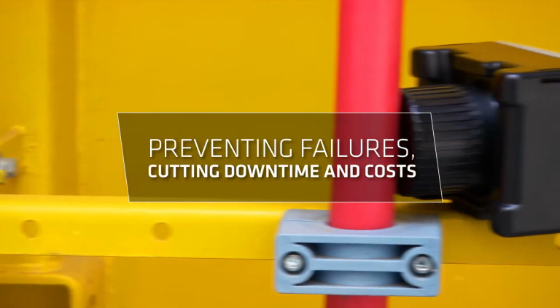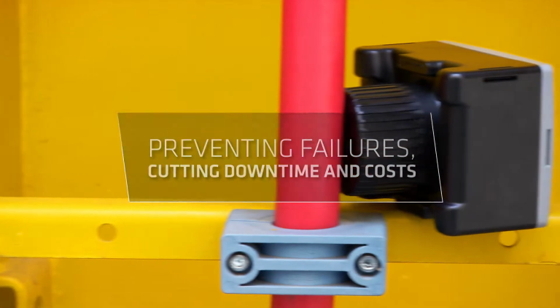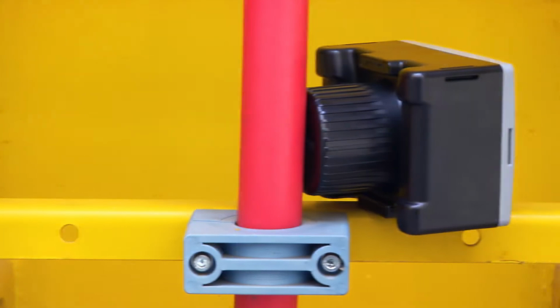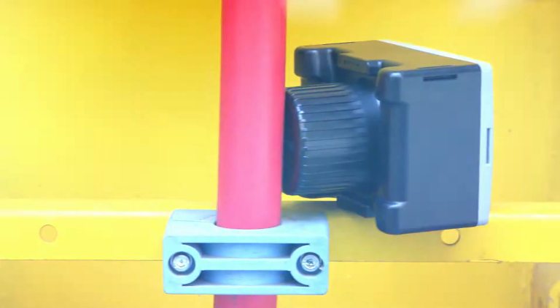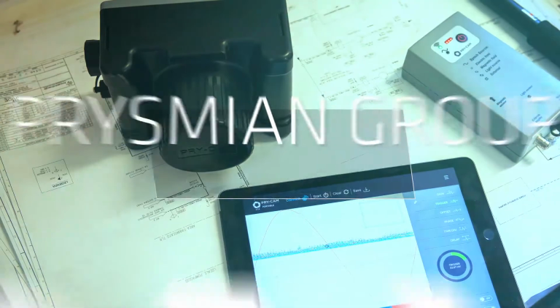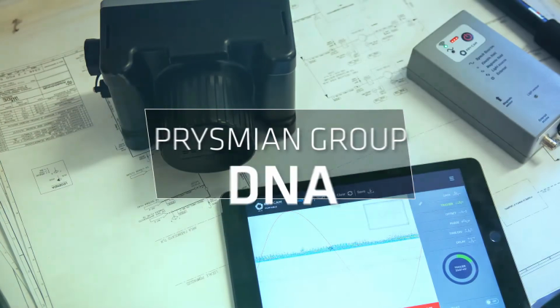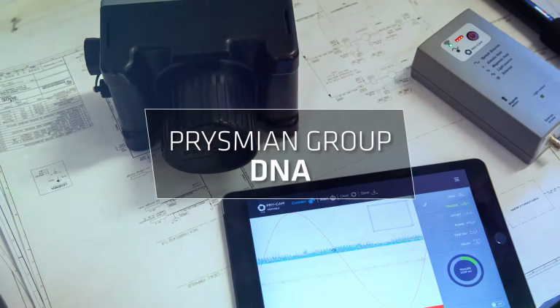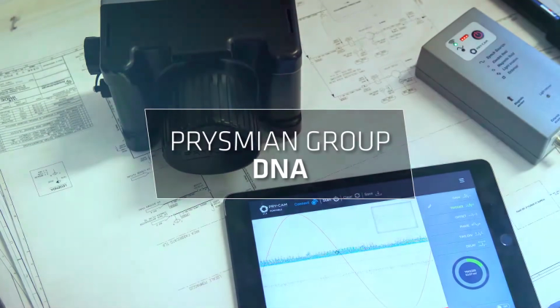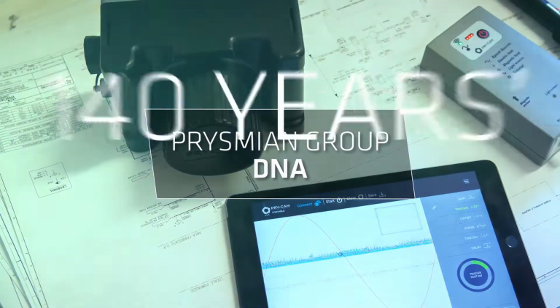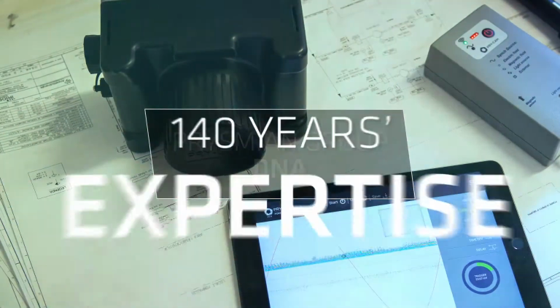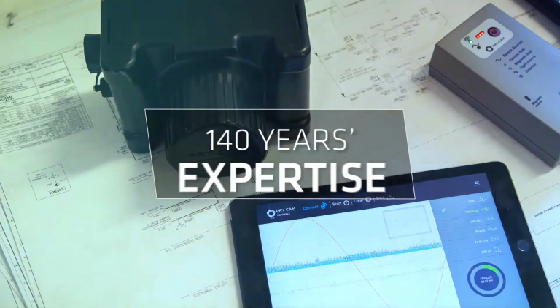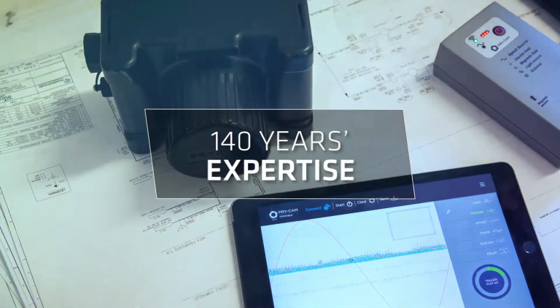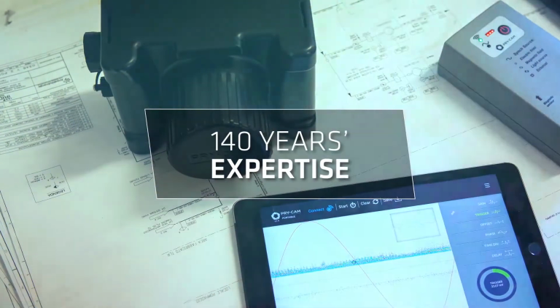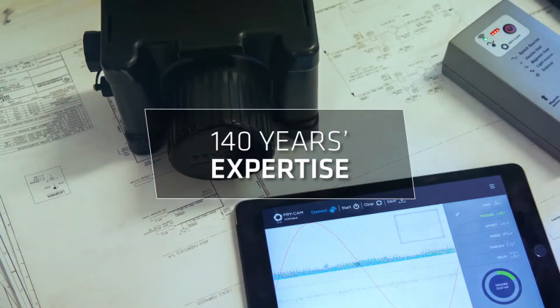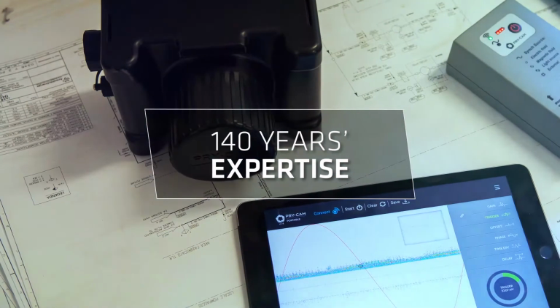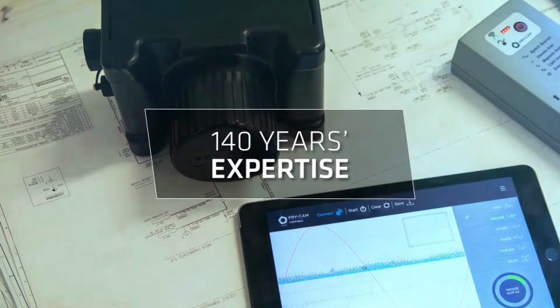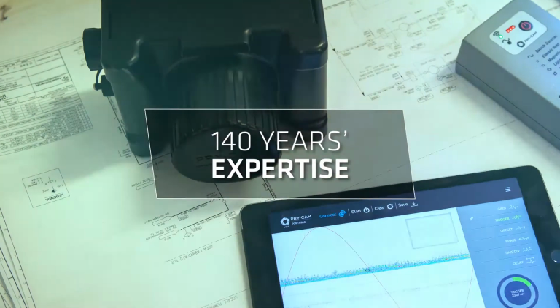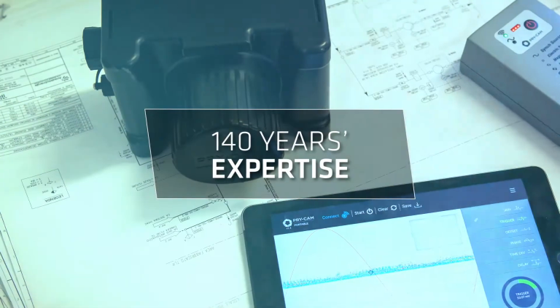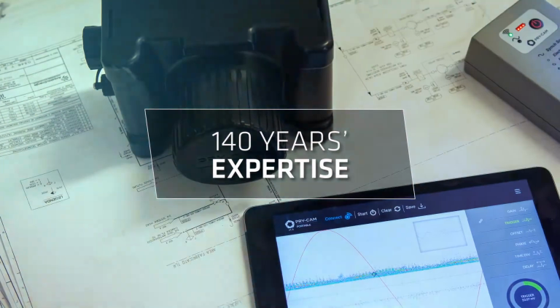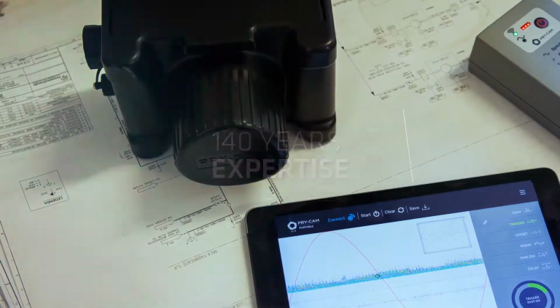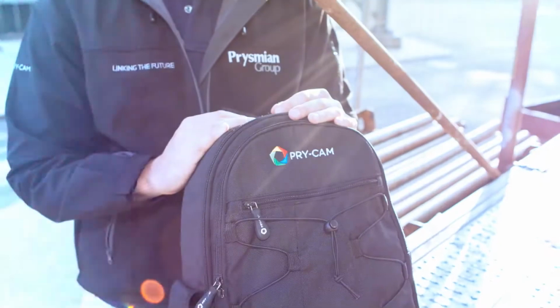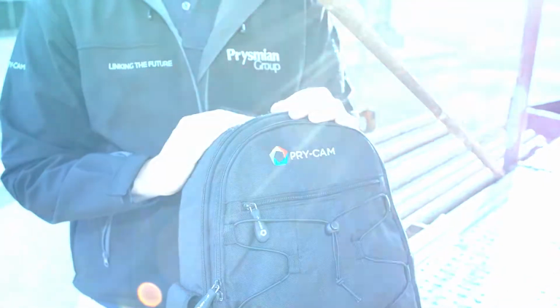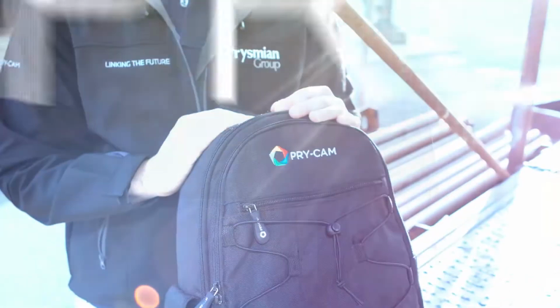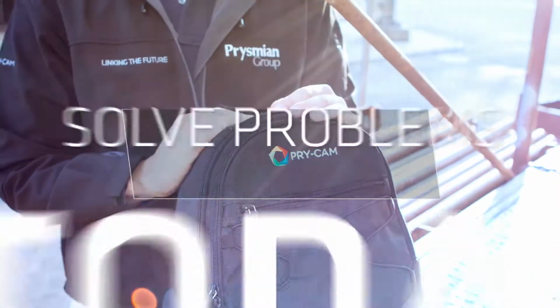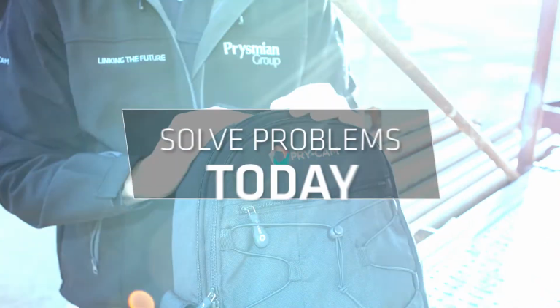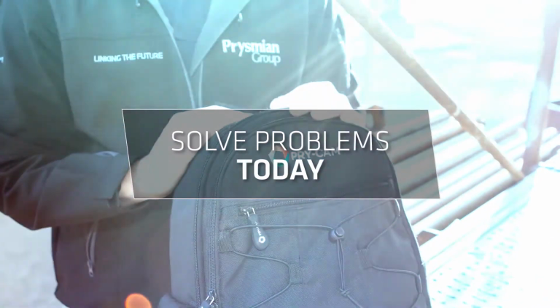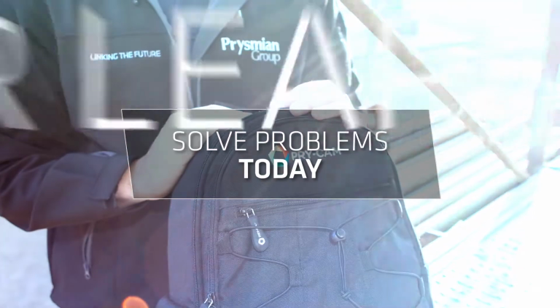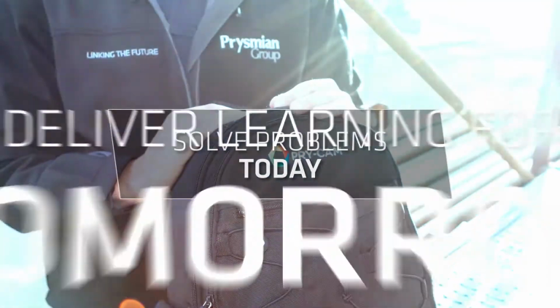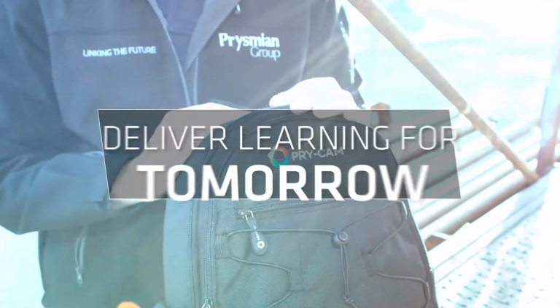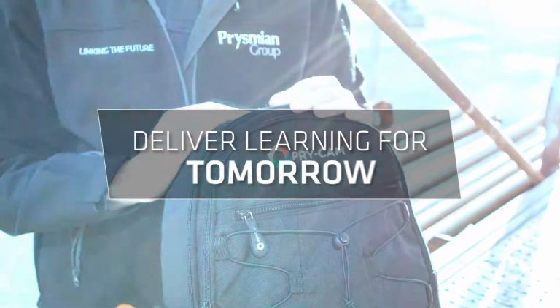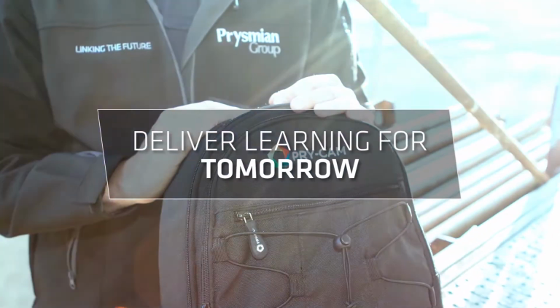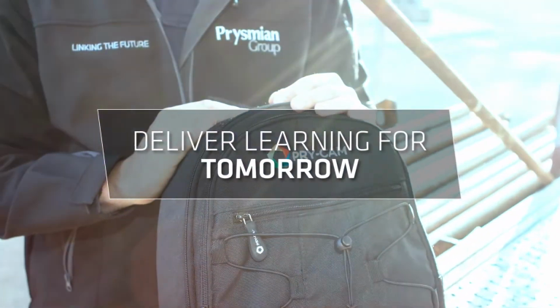All born of Prismian Group DNA and 140 years expertise in world-leading cable technology. This is how we solve problems today and deliver learning for tomorrow.